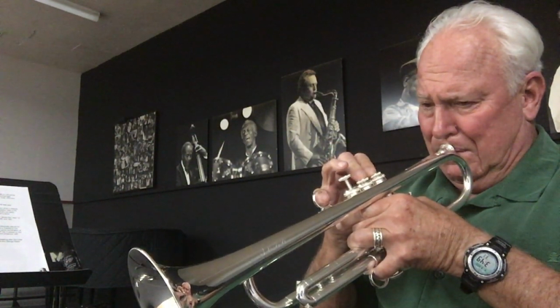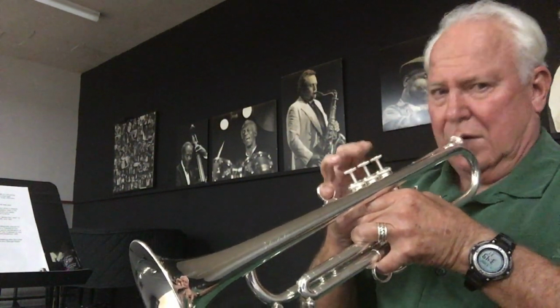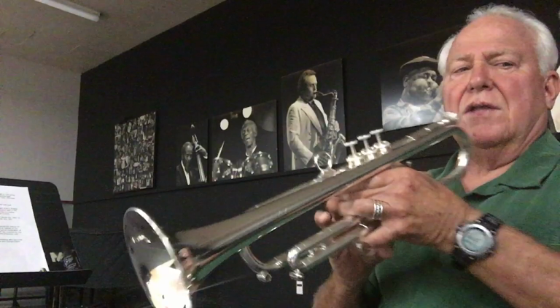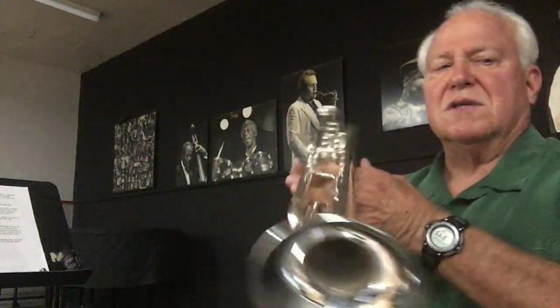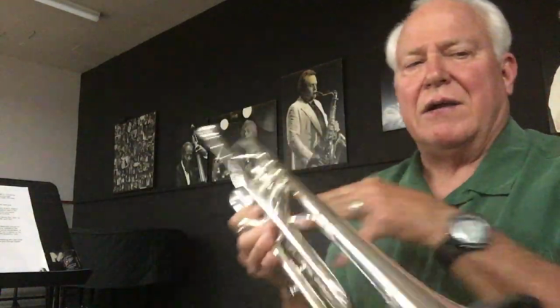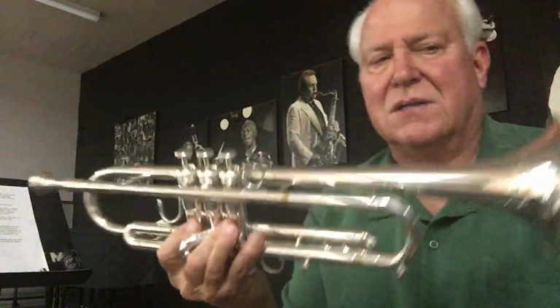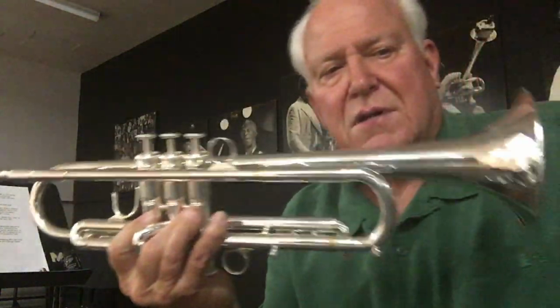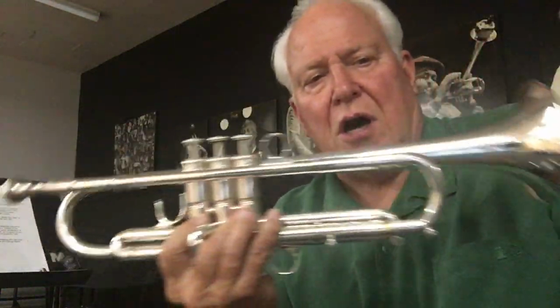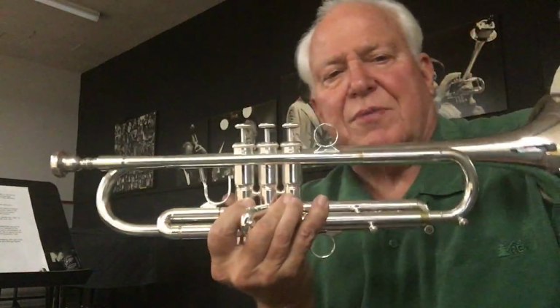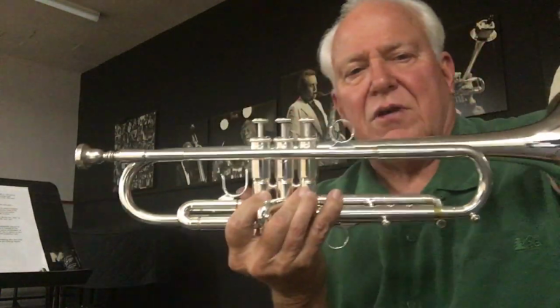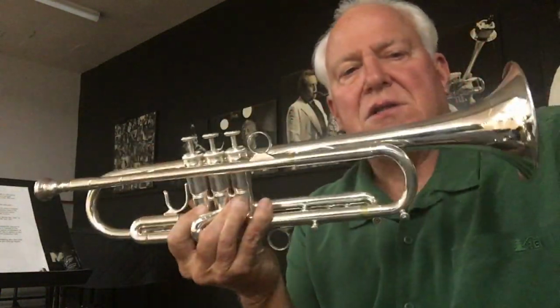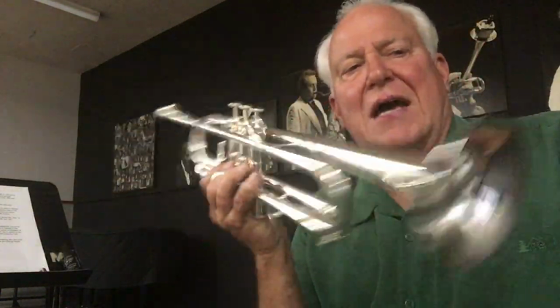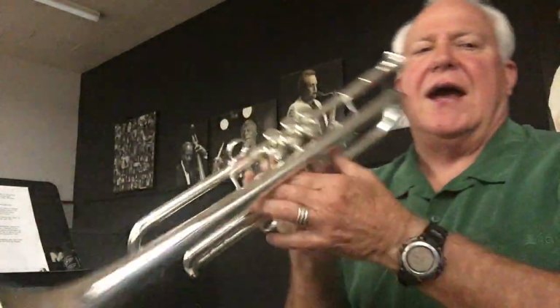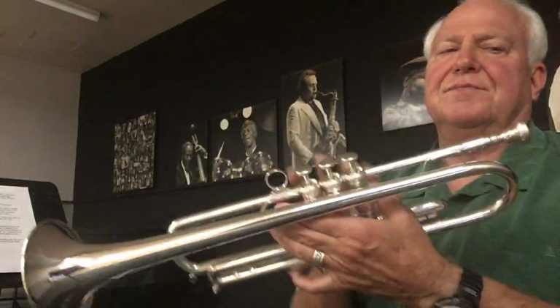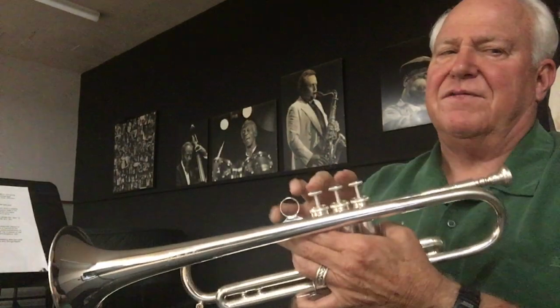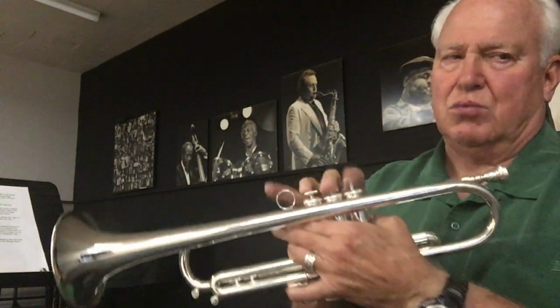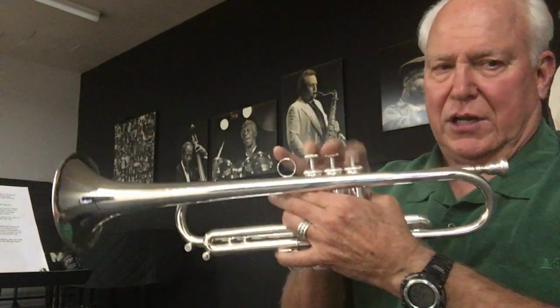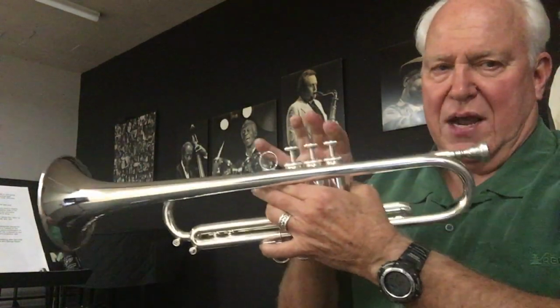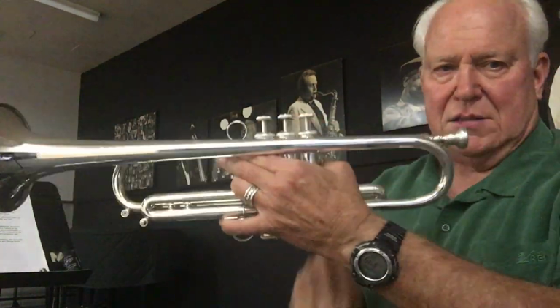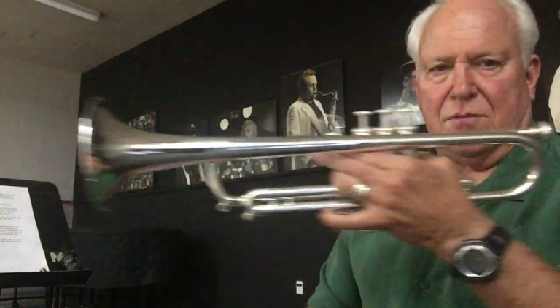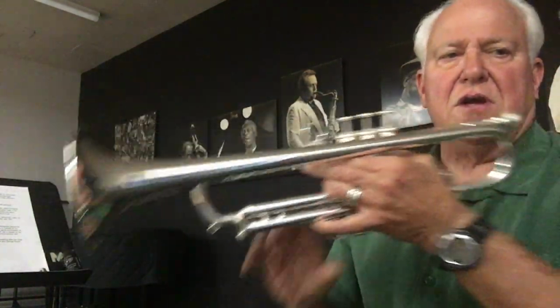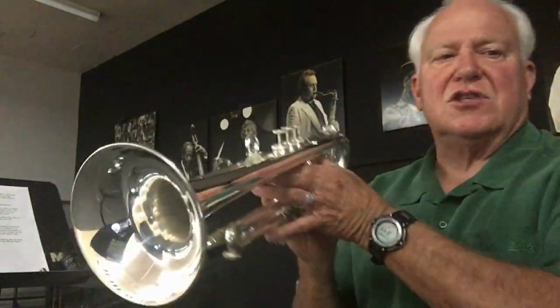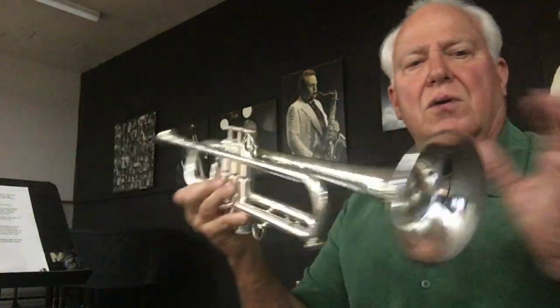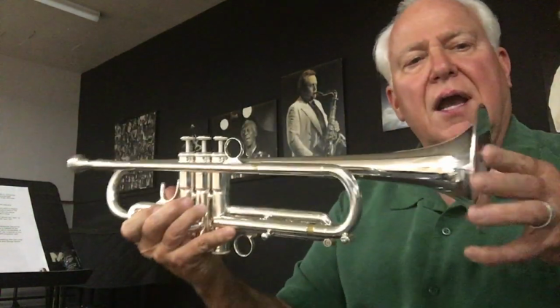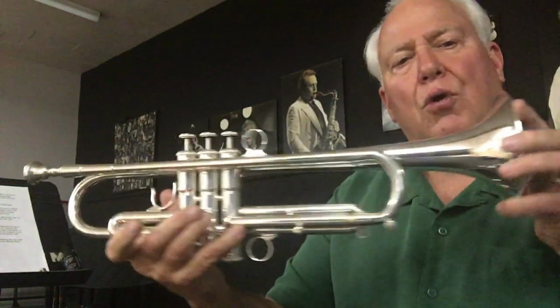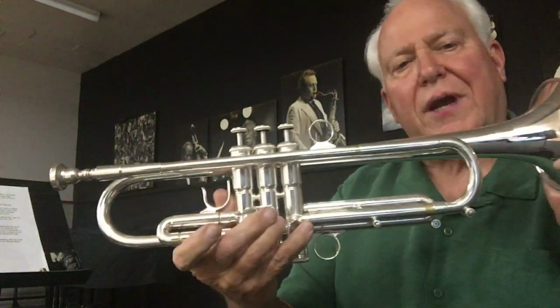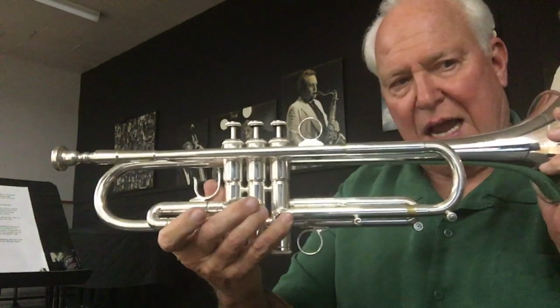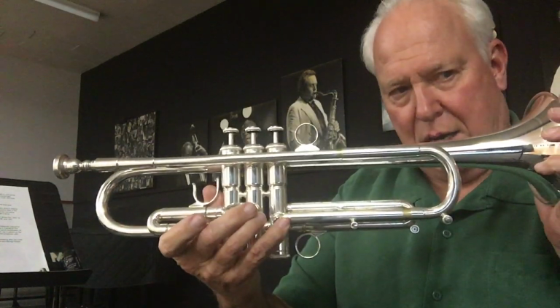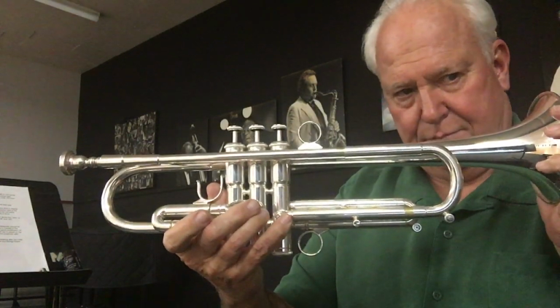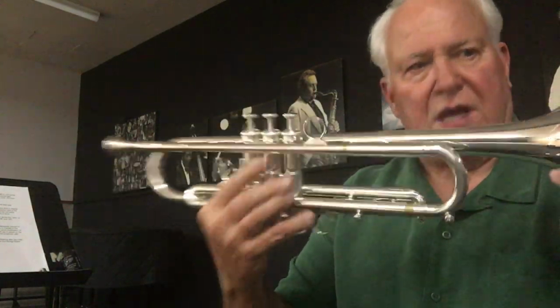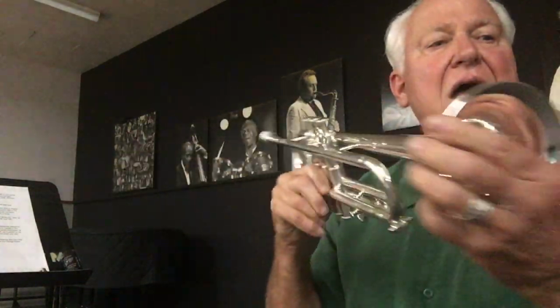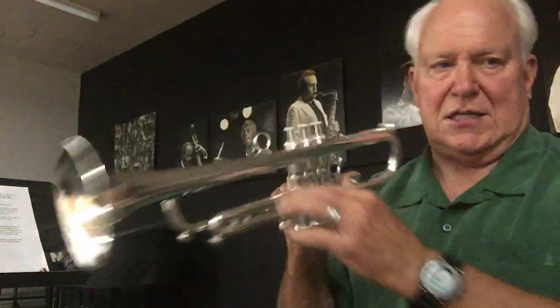This horn is very responsive to all mouthpieces. It's called the Callet Jazz and it feels really good in my hands. You can find this great horn at horntrader.com in the Callet section.